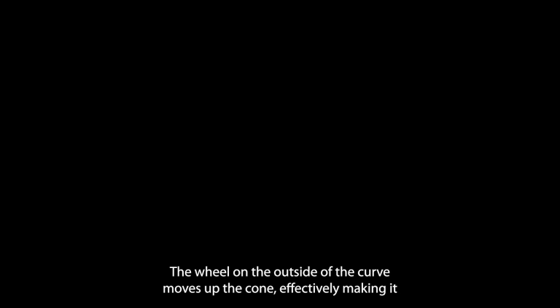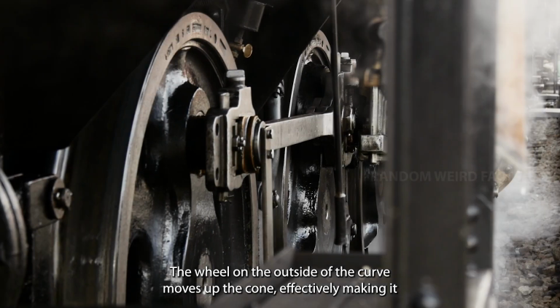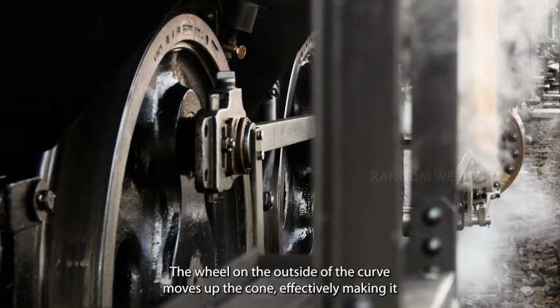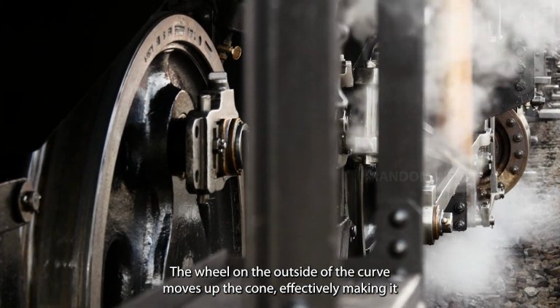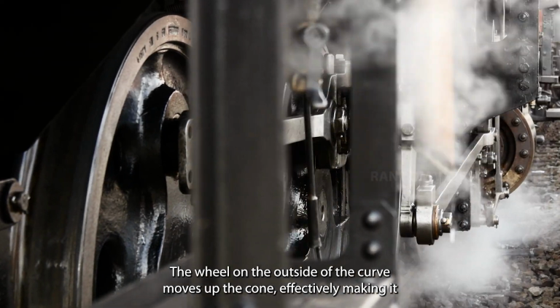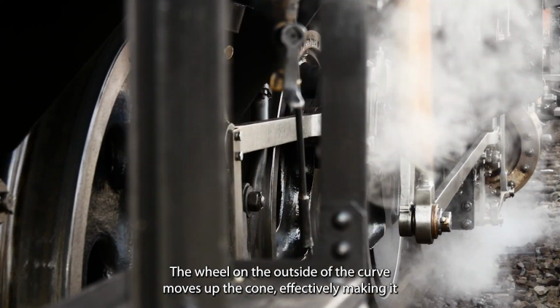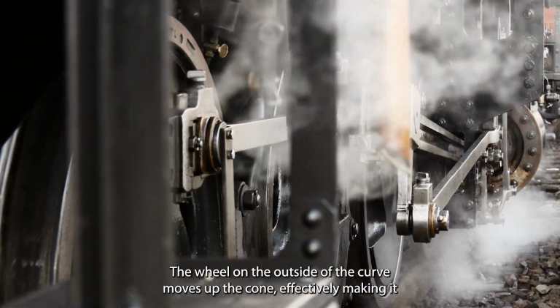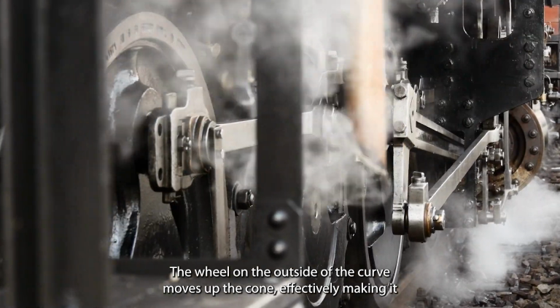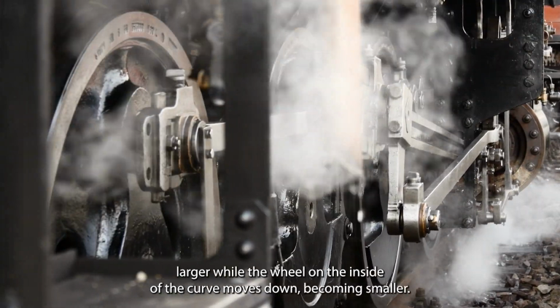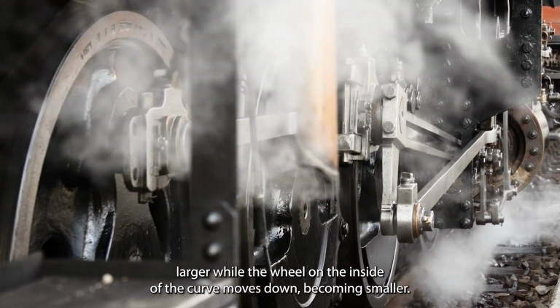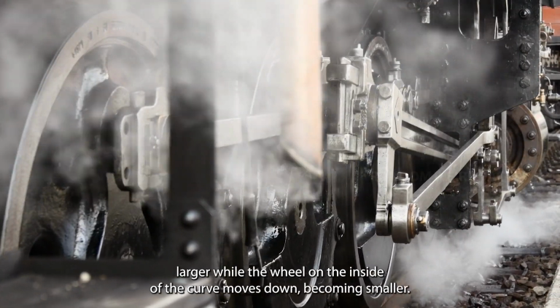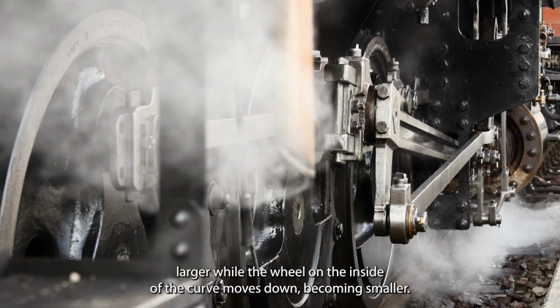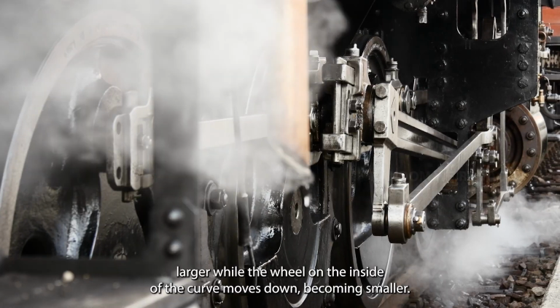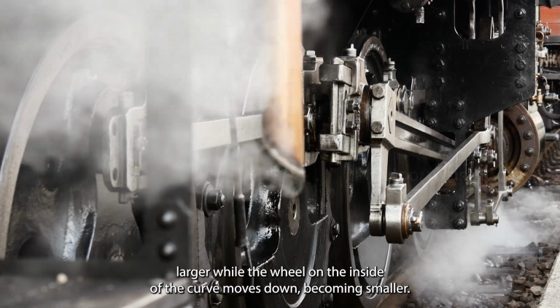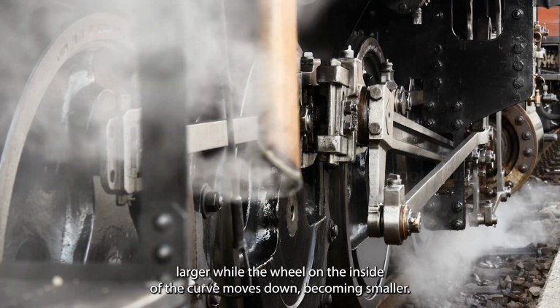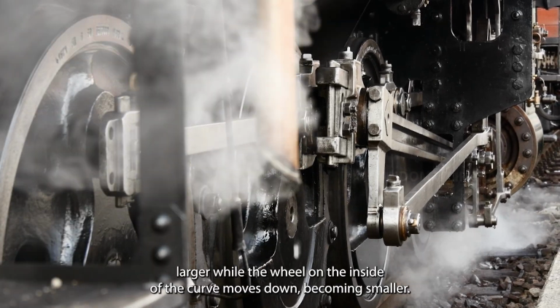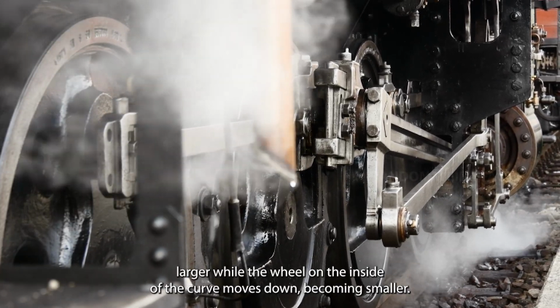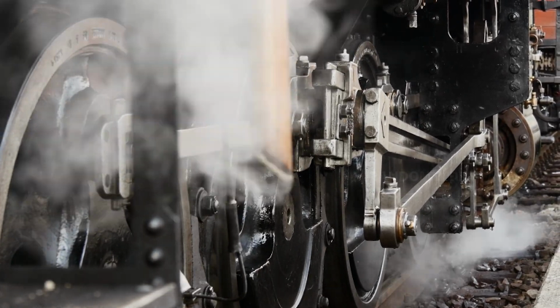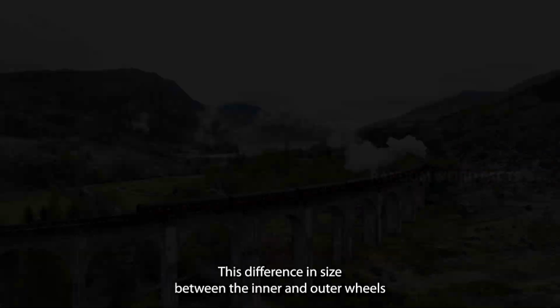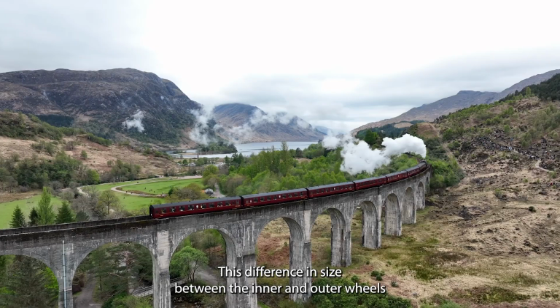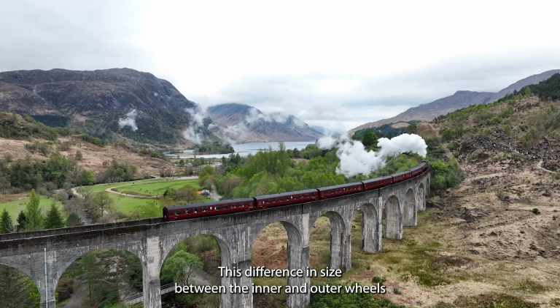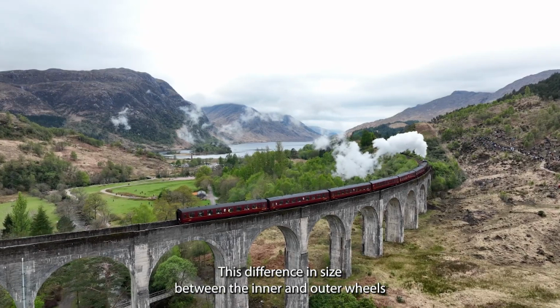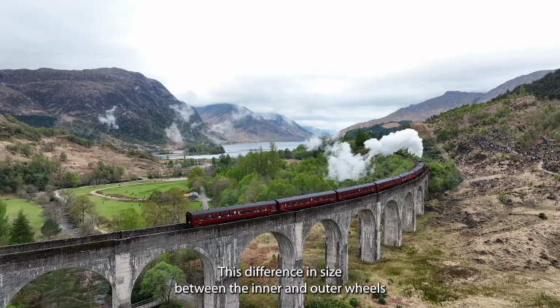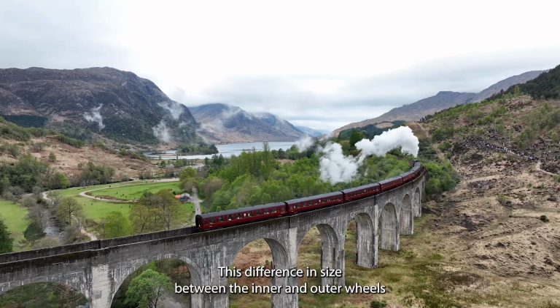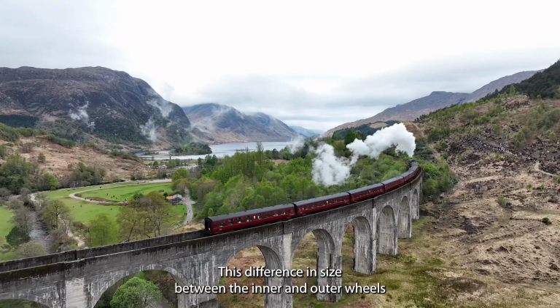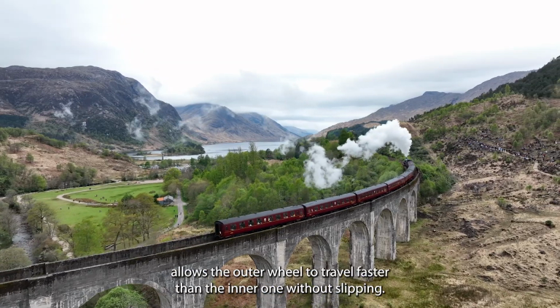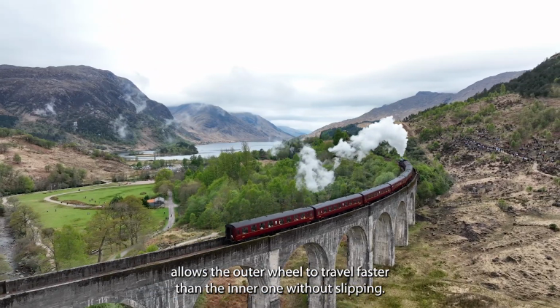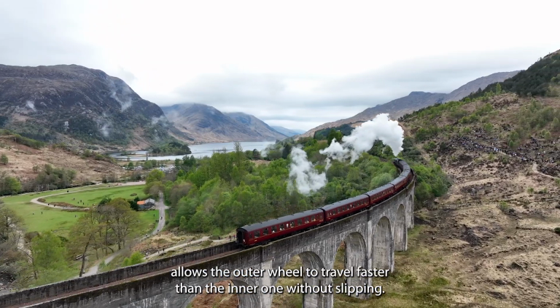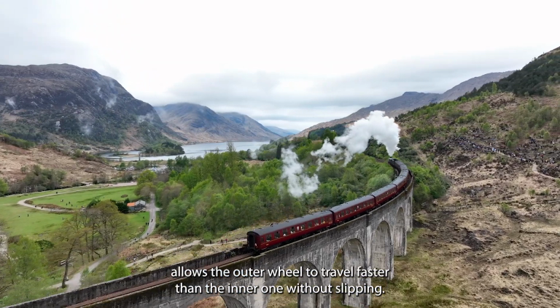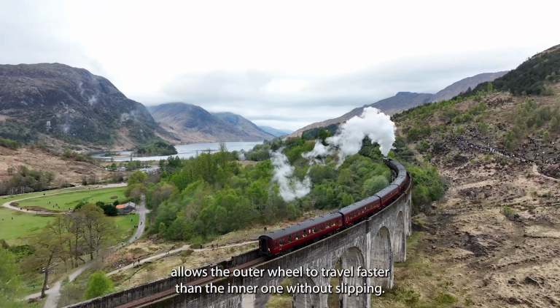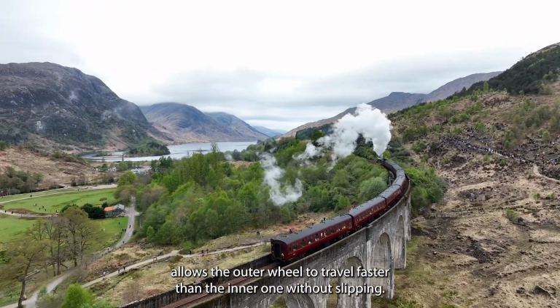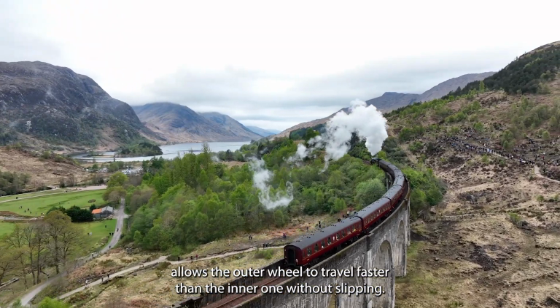The wheel on the outside of the curve moves up the cone, effectively making it larger, while the wheel on the inside of the curve moves down, becoming smaller. This difference in size between the inner and outer wheels allows the outer wheel to travel faster than the inner one without slipping.